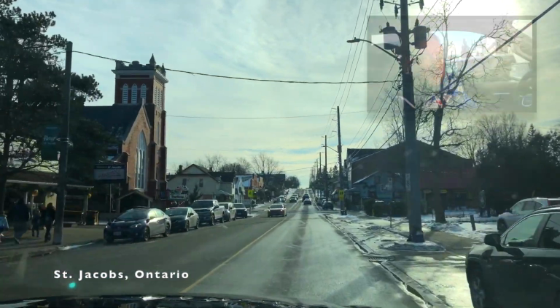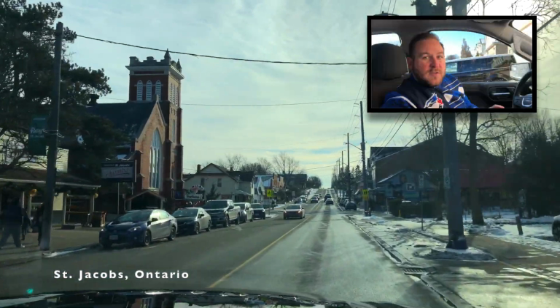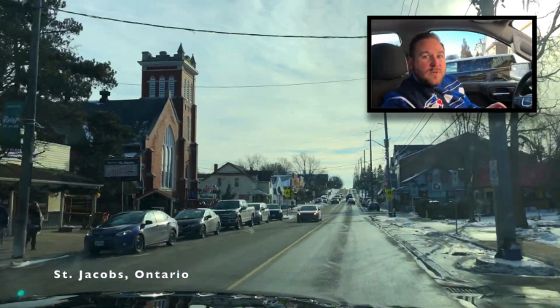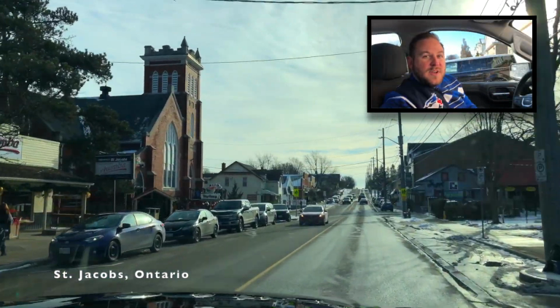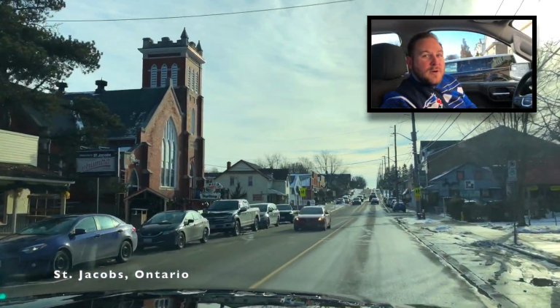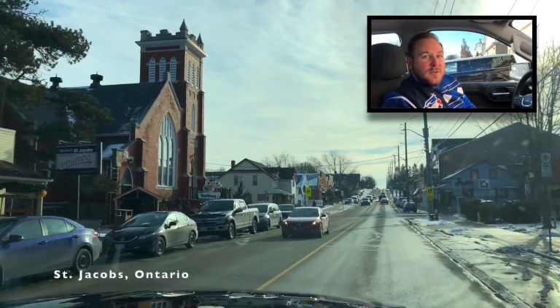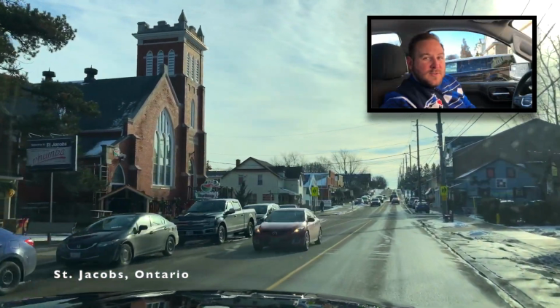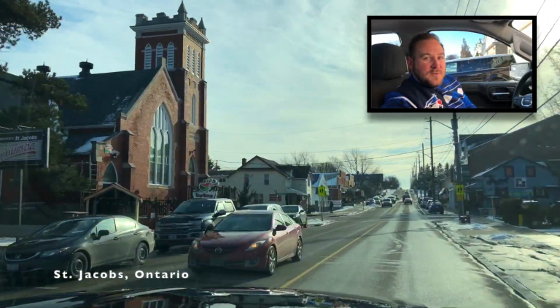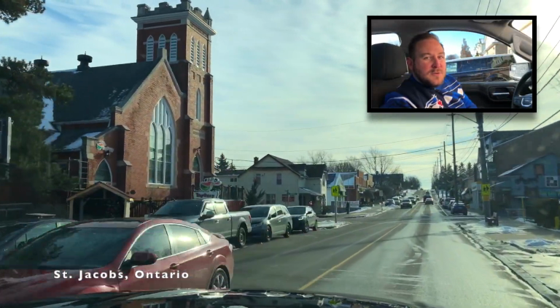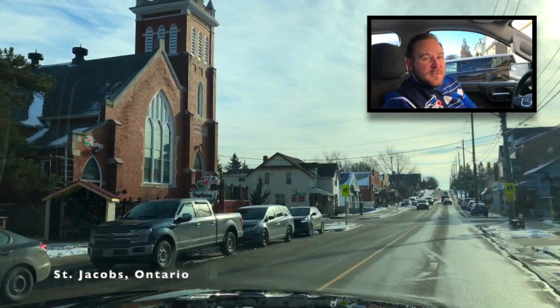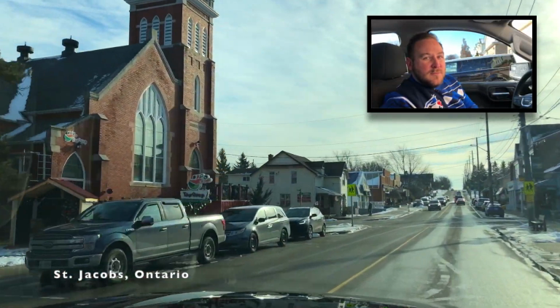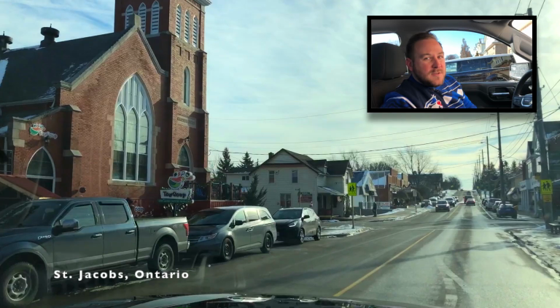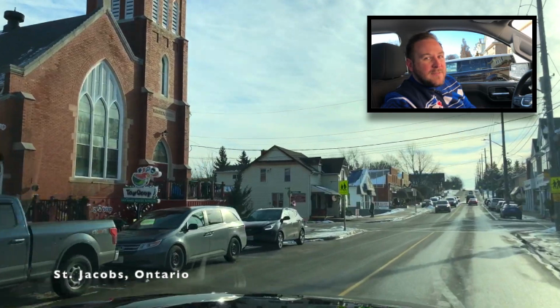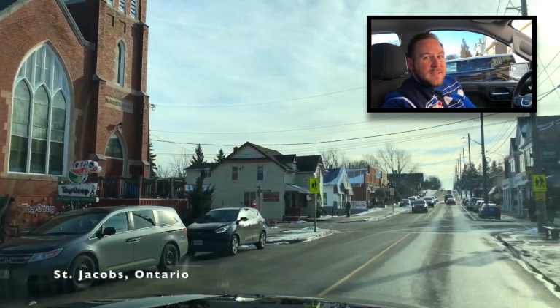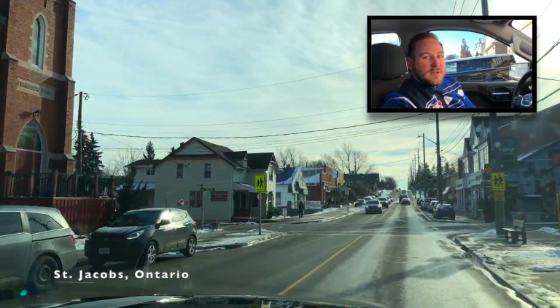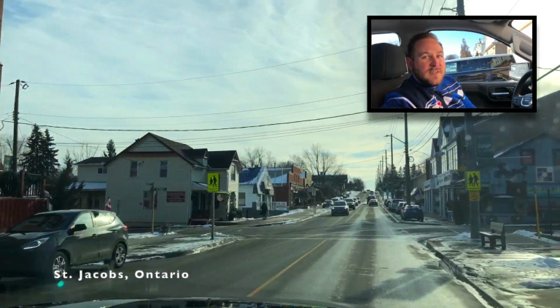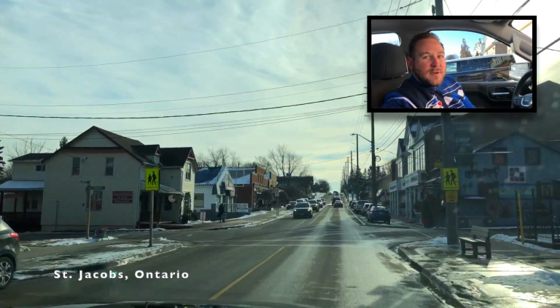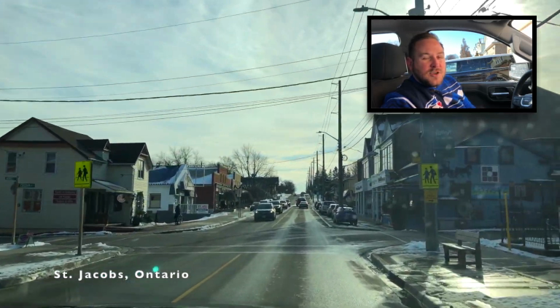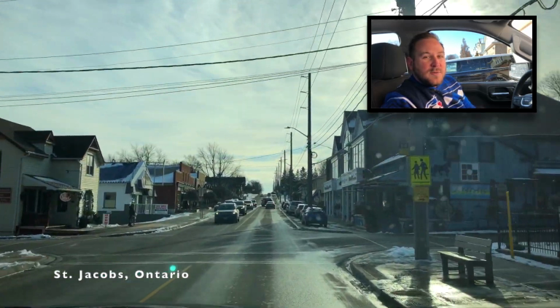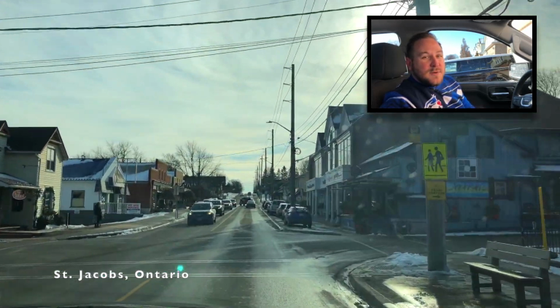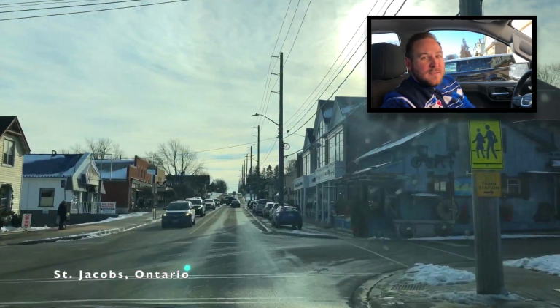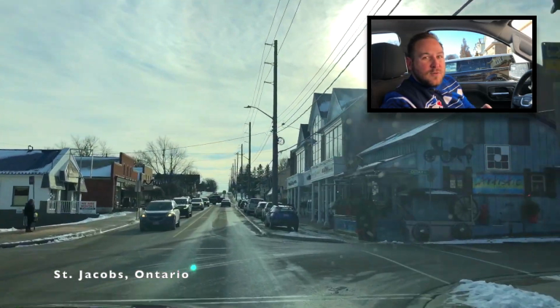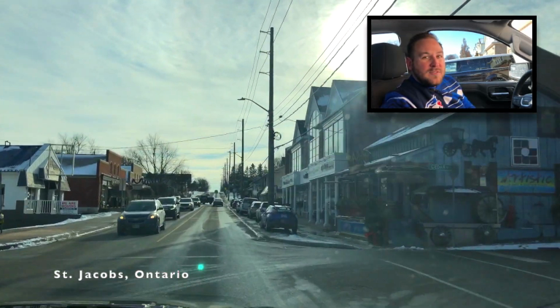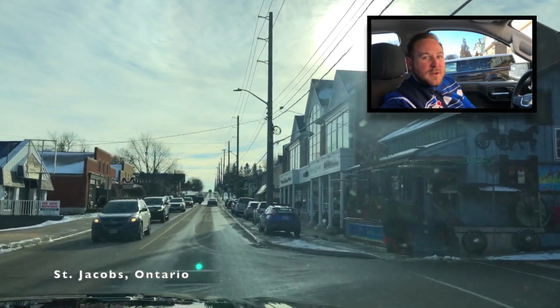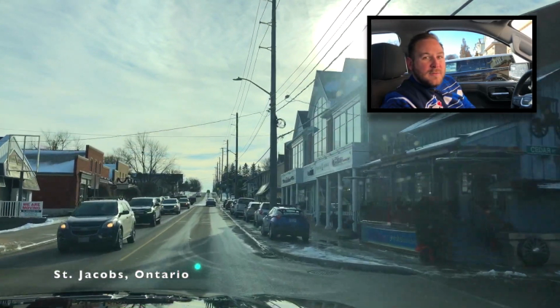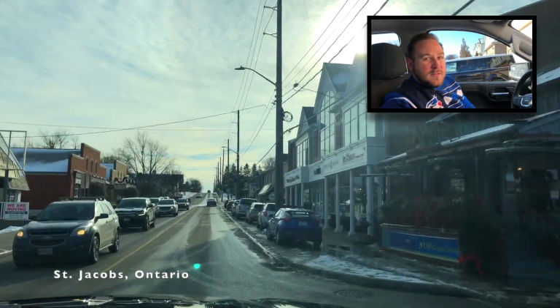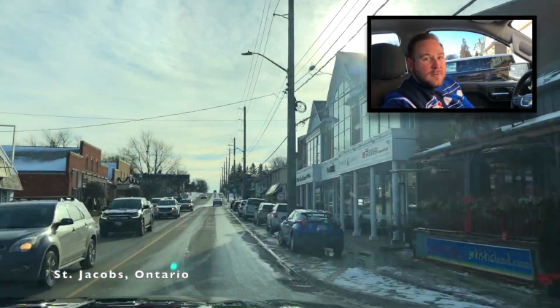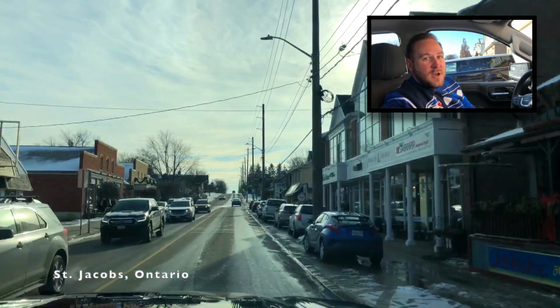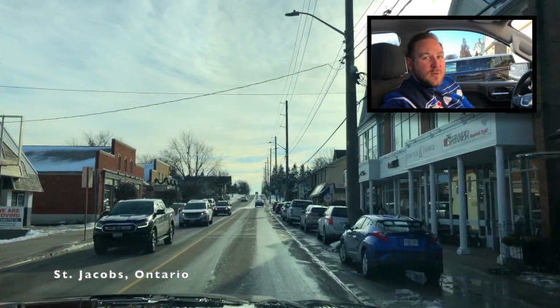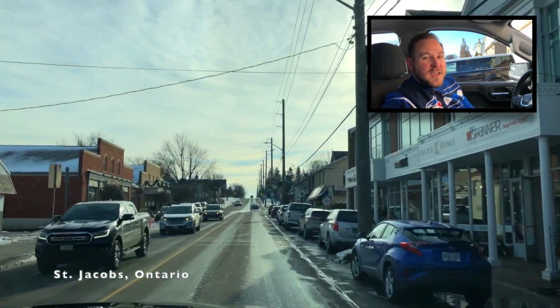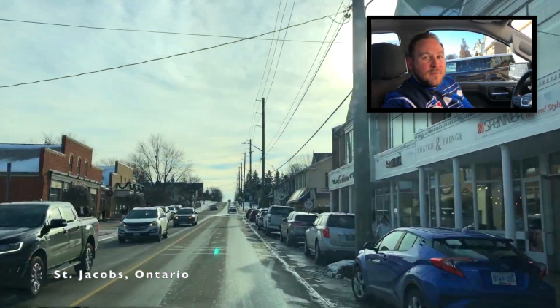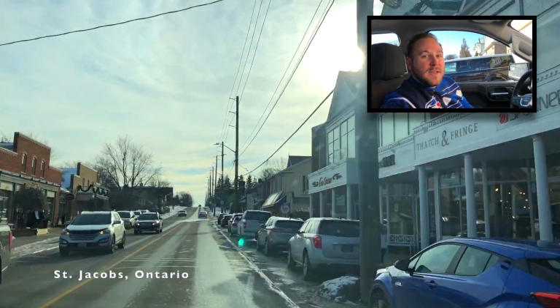Just a stone's throw down the road is Toy Soup, the local toy store. If you have kids, or at least still have your inner child with you, this is a cool place to poke your head in while in town. They offer toys and games for all ages.